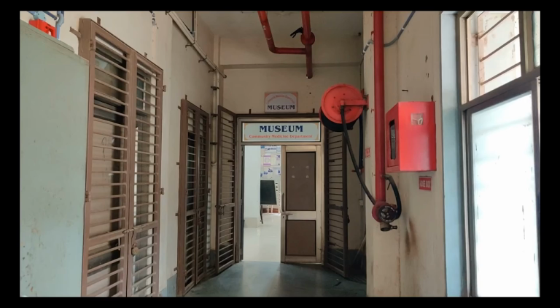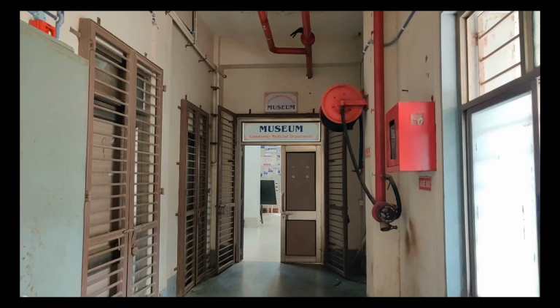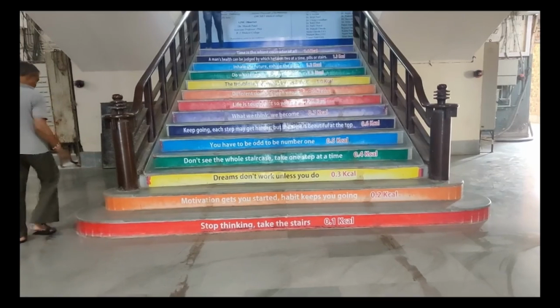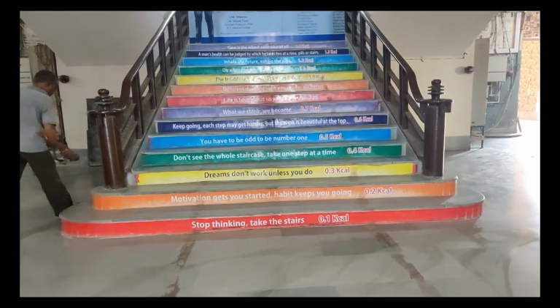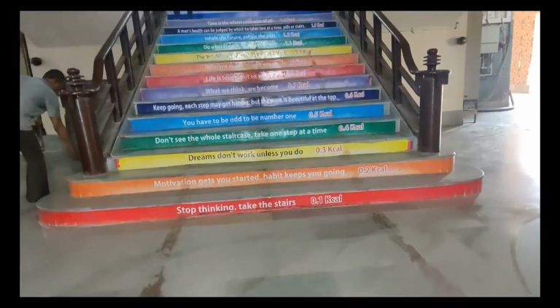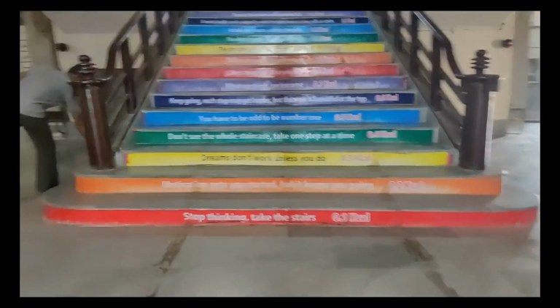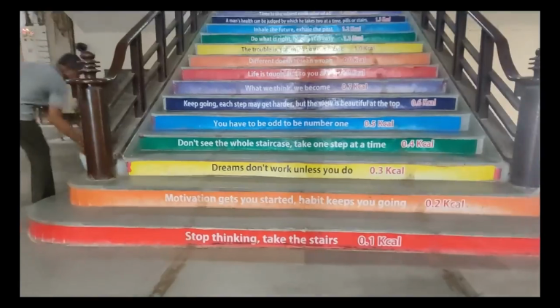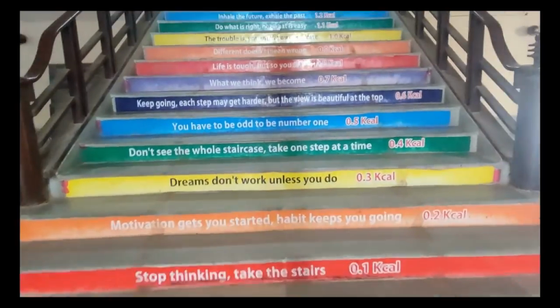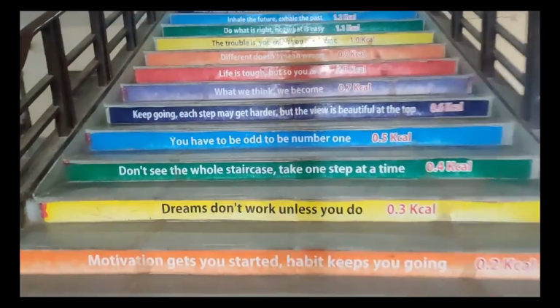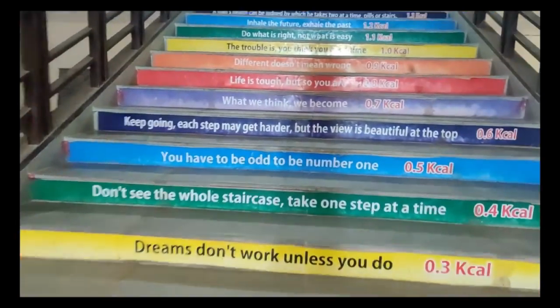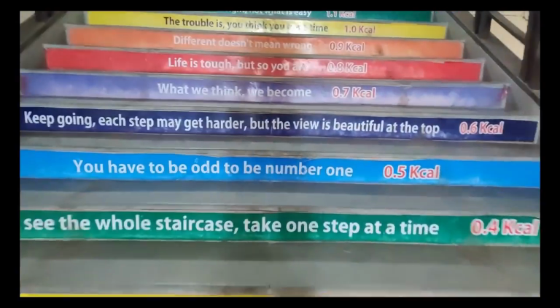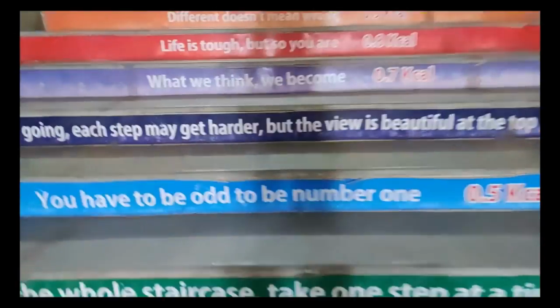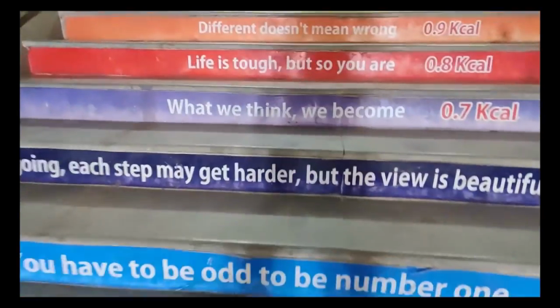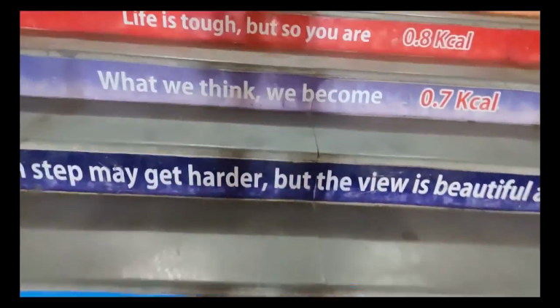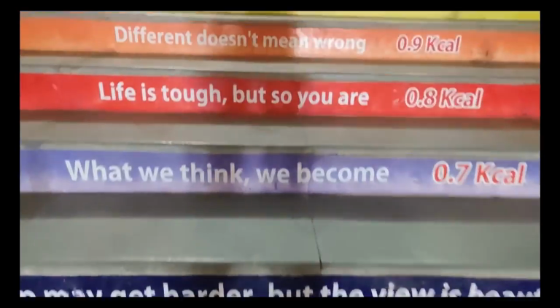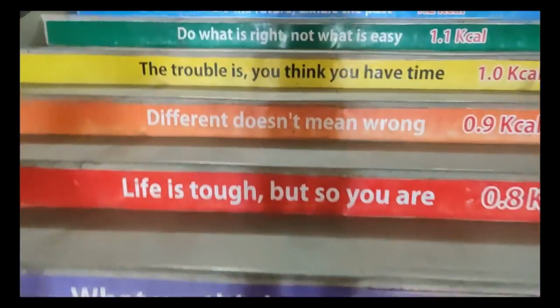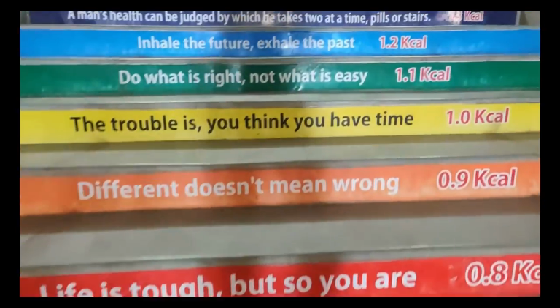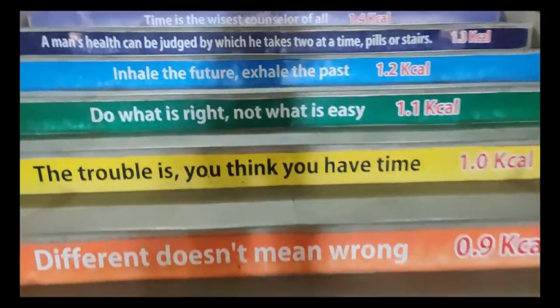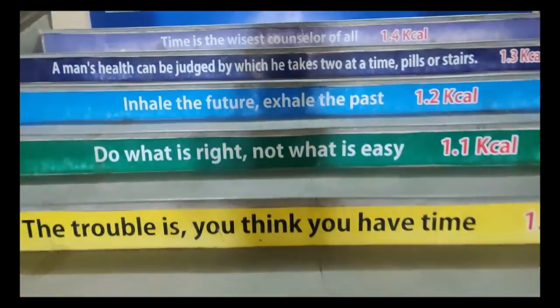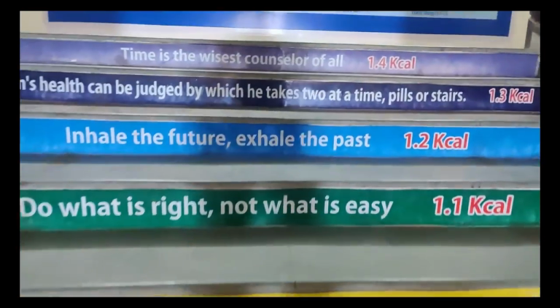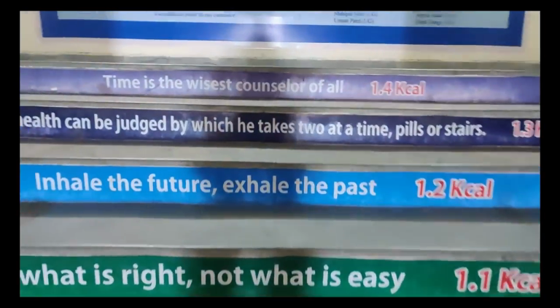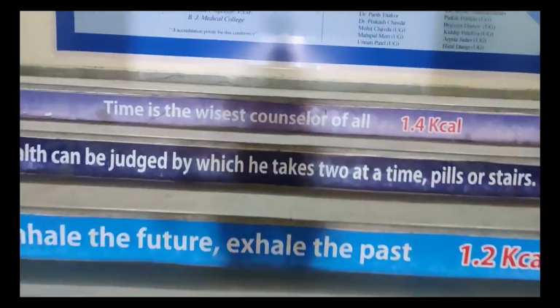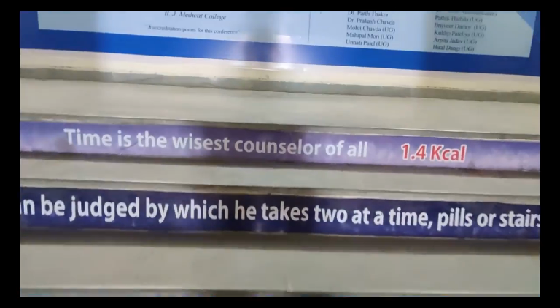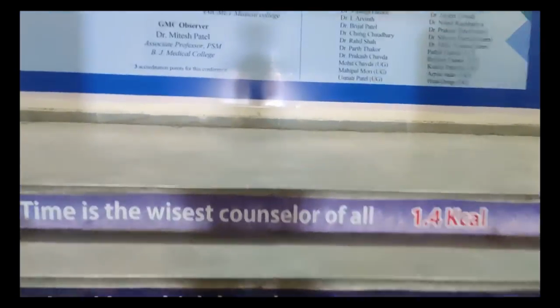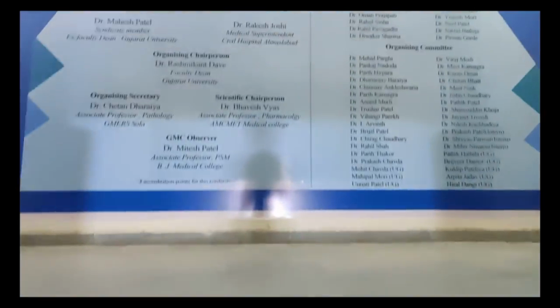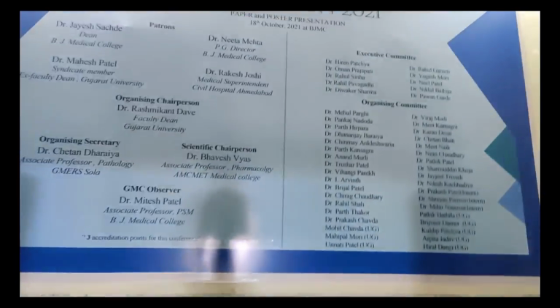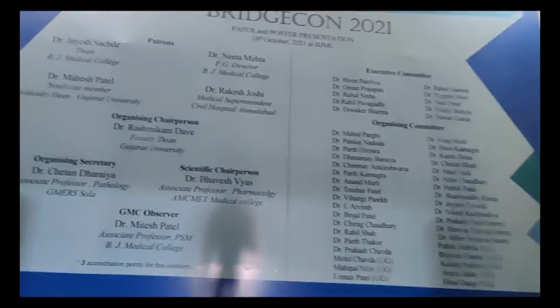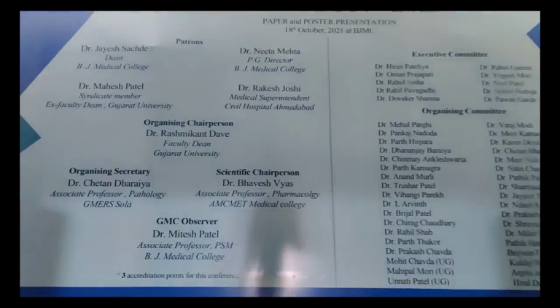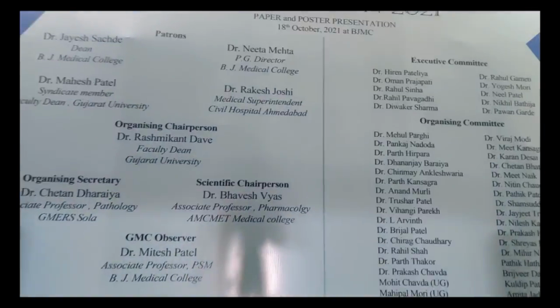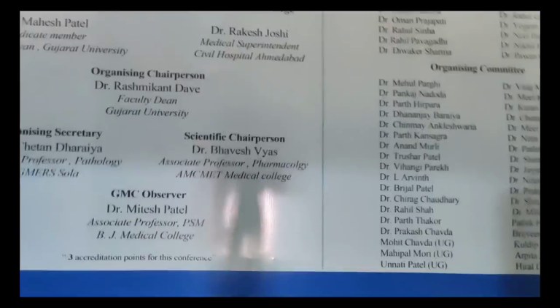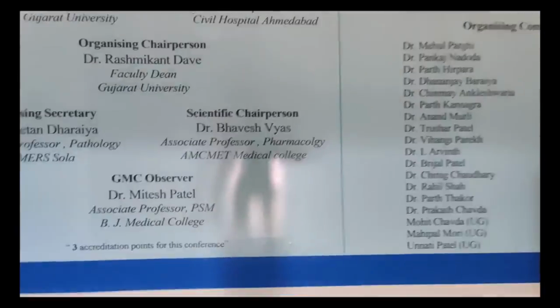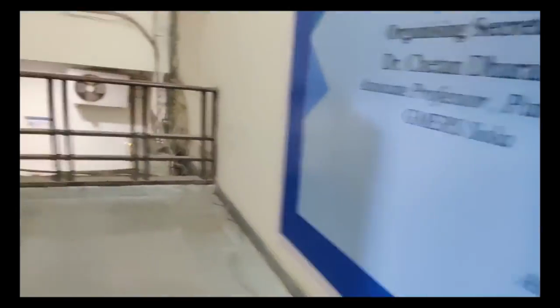Now let's go upstairs. As you can see, the stairs are pasted with stickers of quotes and useful information, which are quite interesting to be honest.